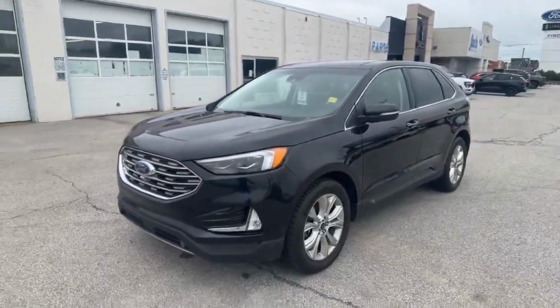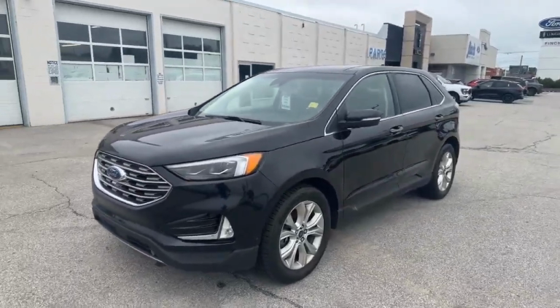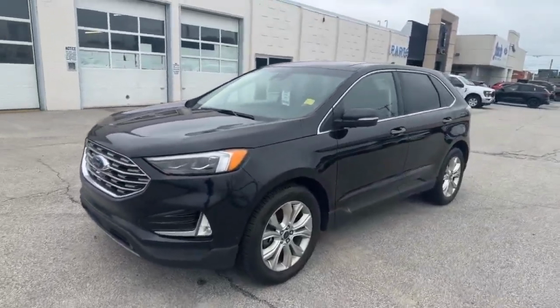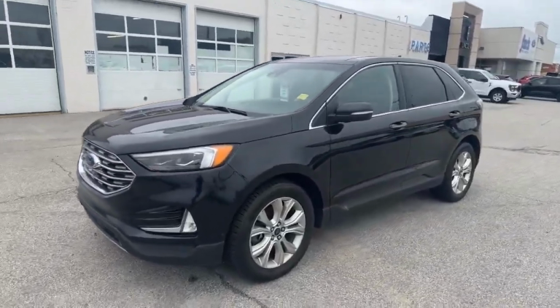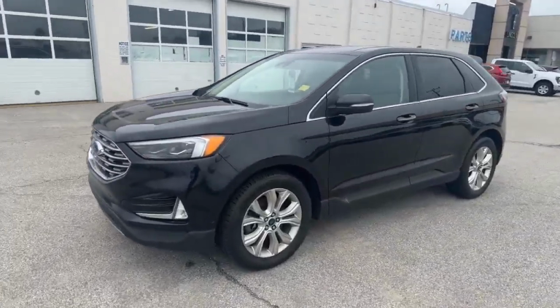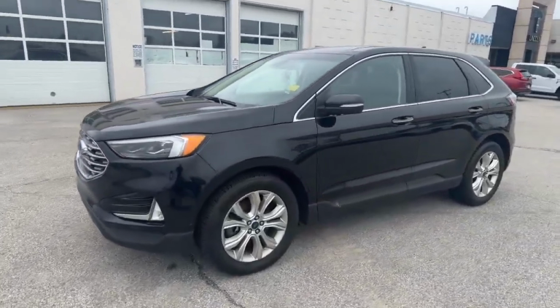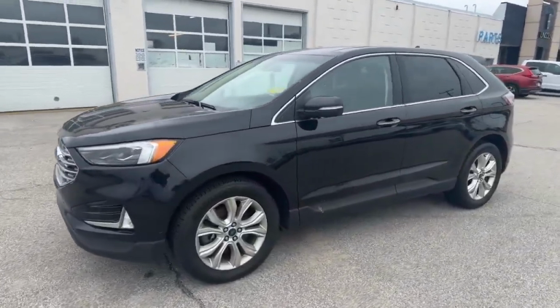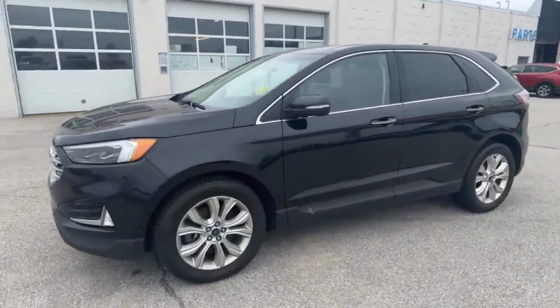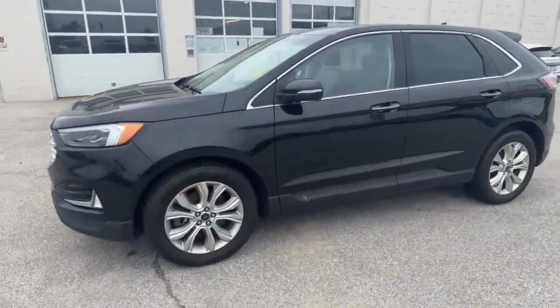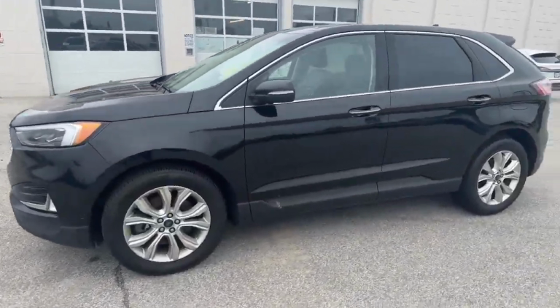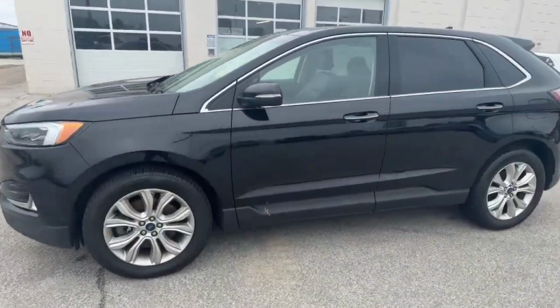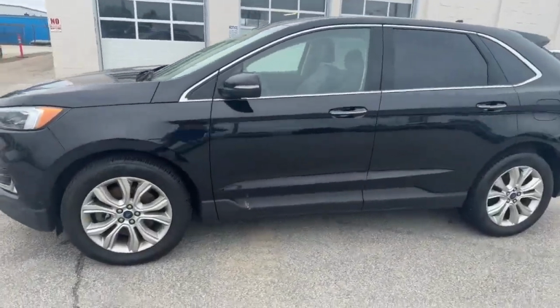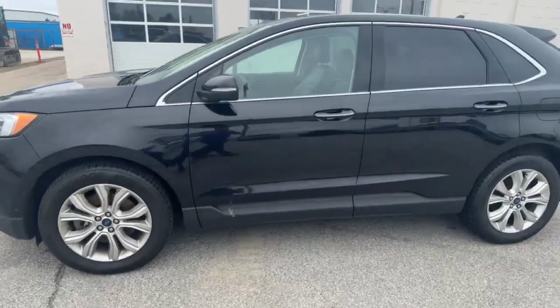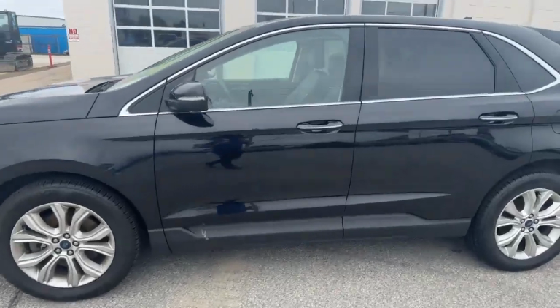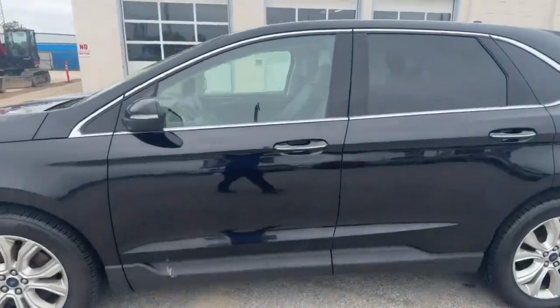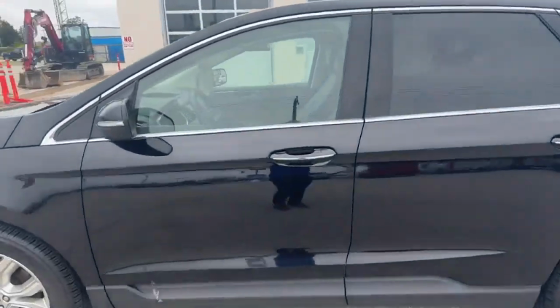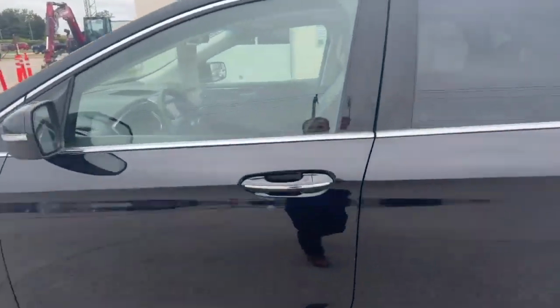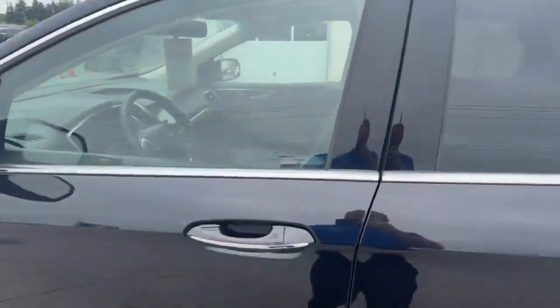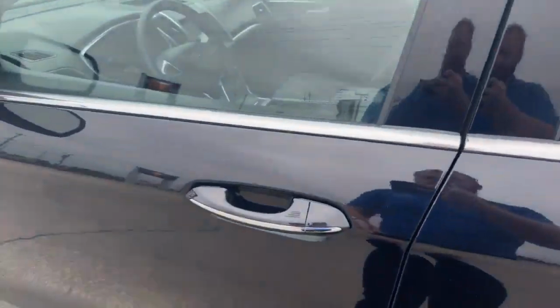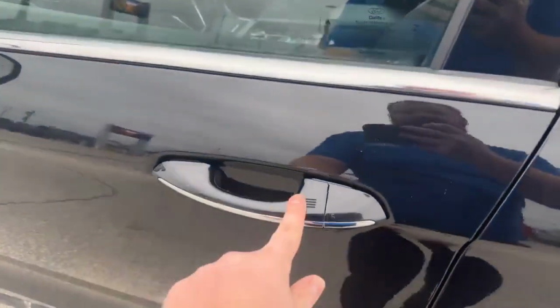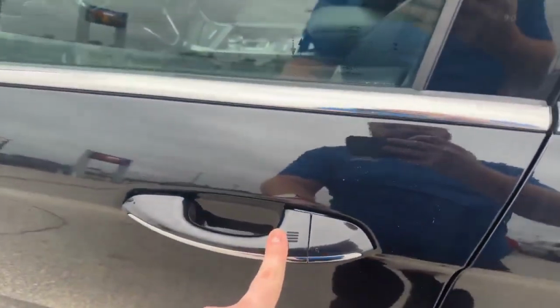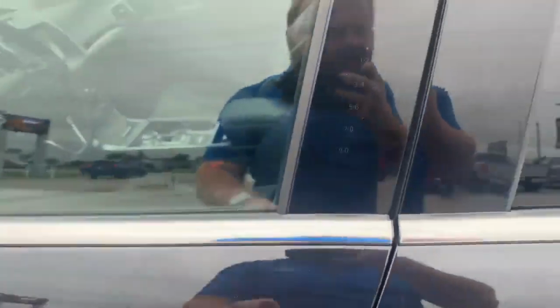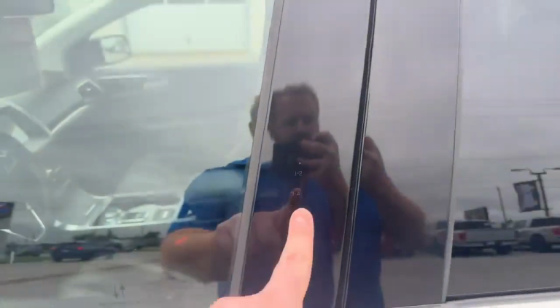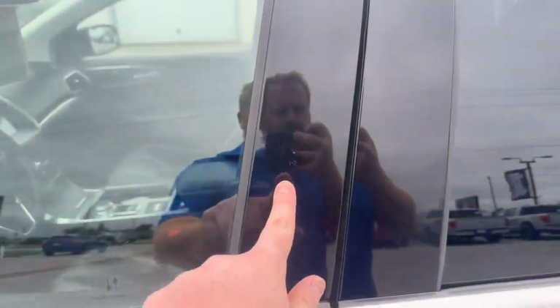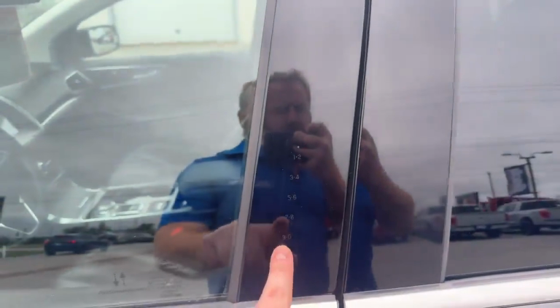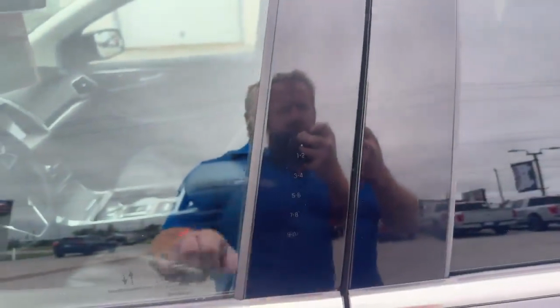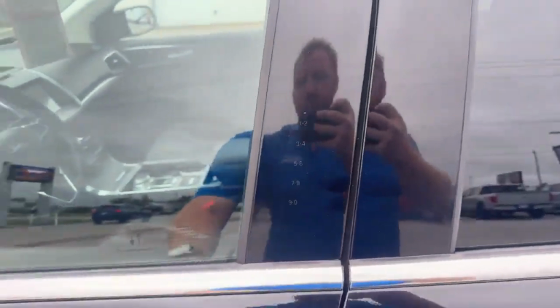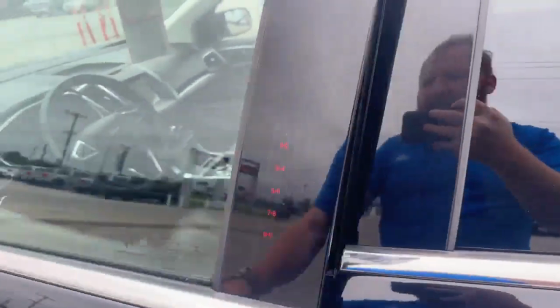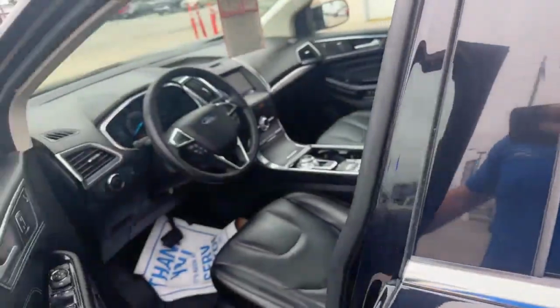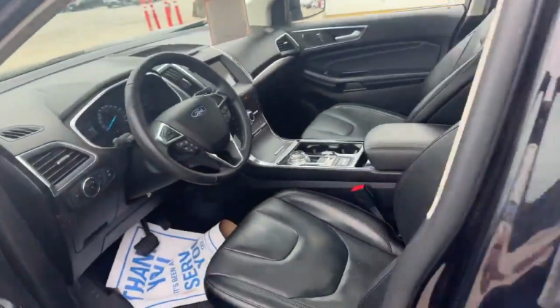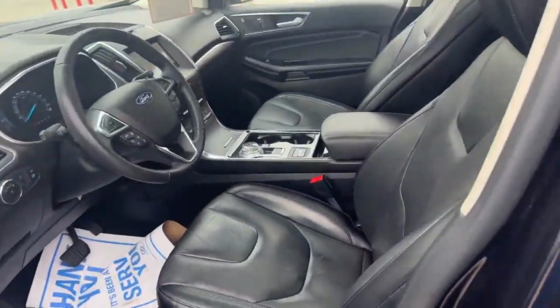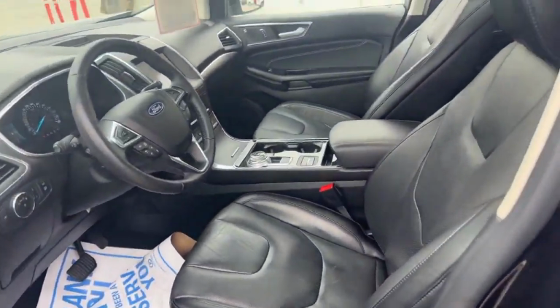It's in really good shape — we're asking $35,995. Let's hop inside, I'll show you a little bit more of the options it has. It's got keyless entry, and it also comes with a secure lock code on the side.